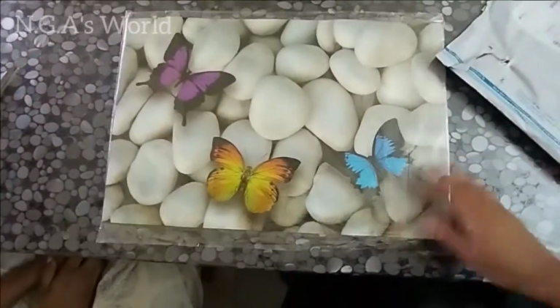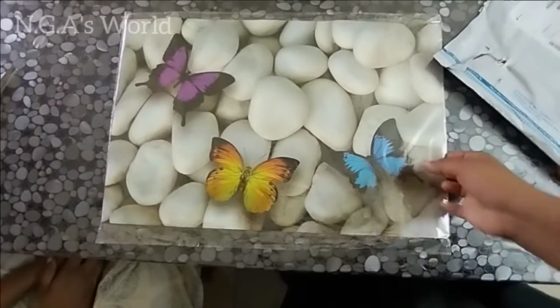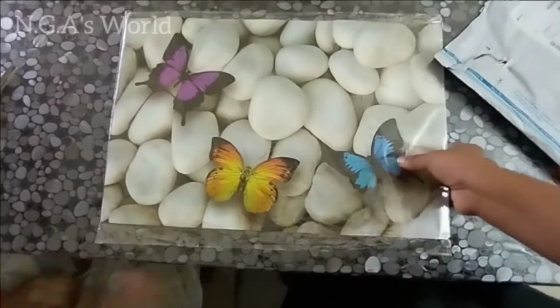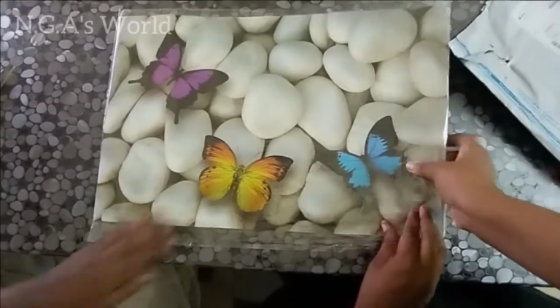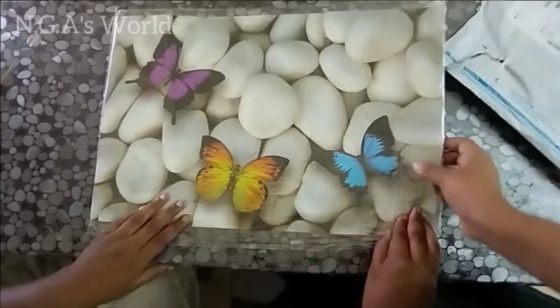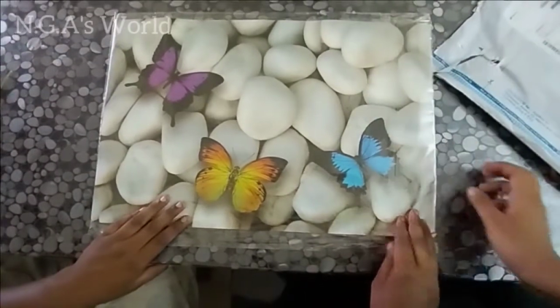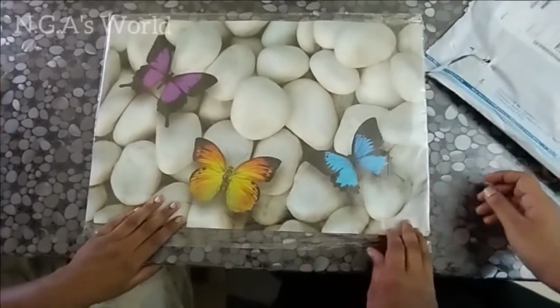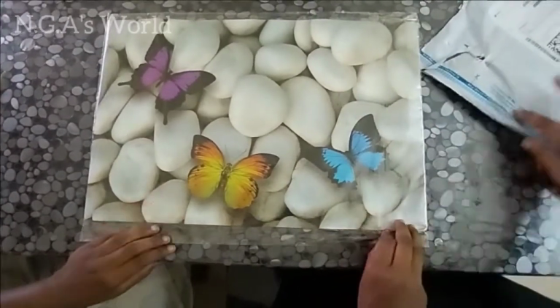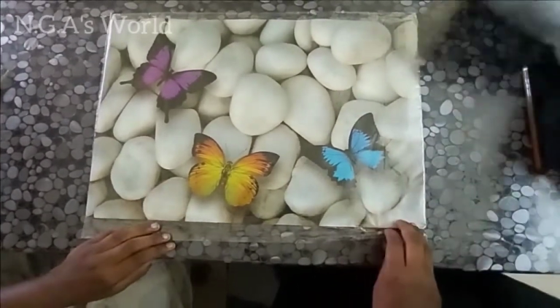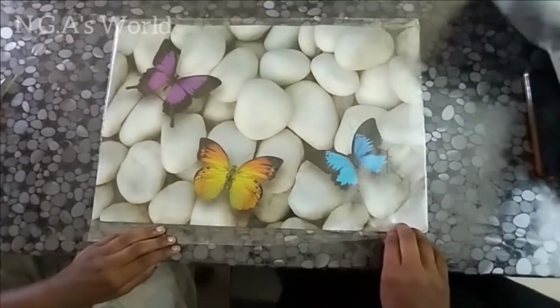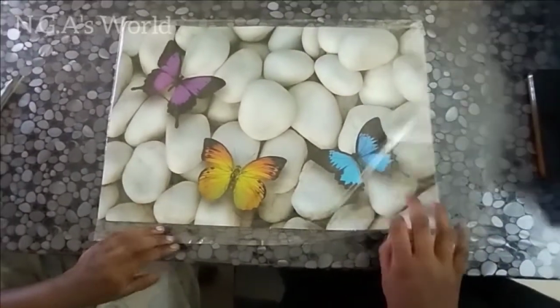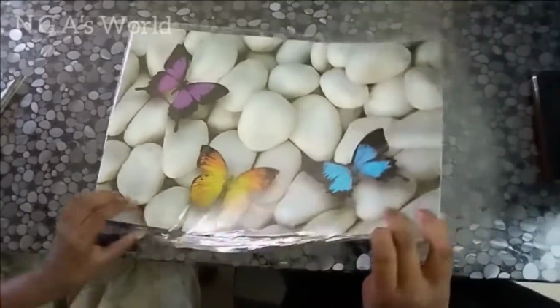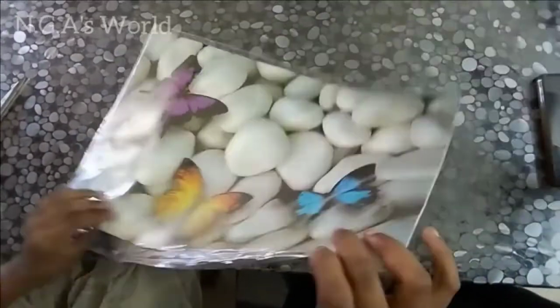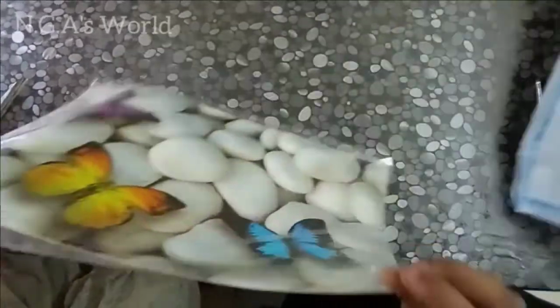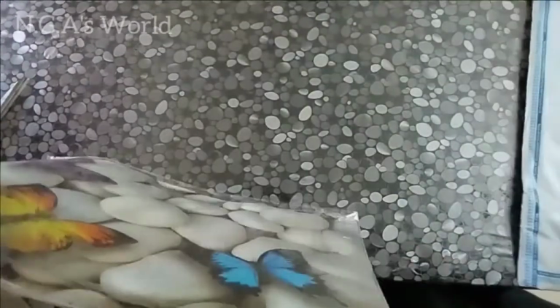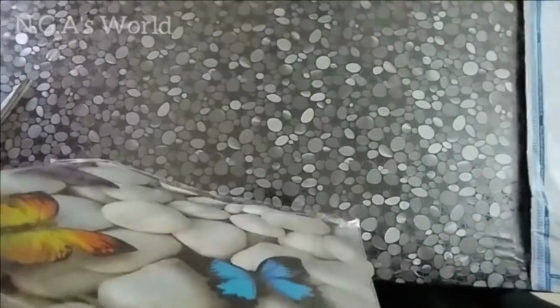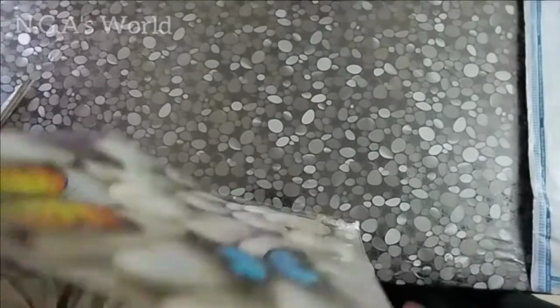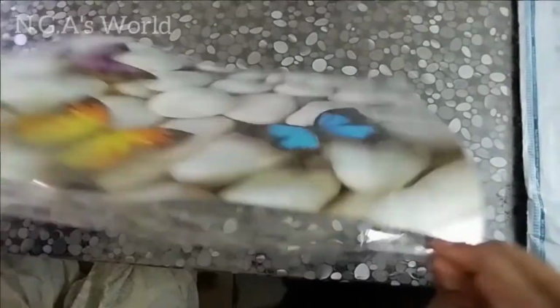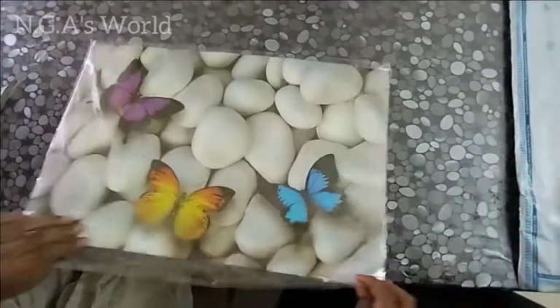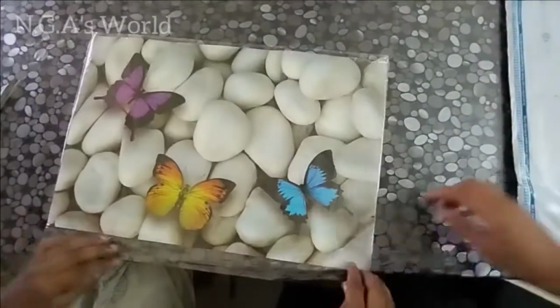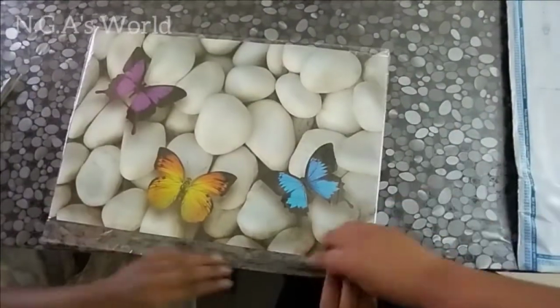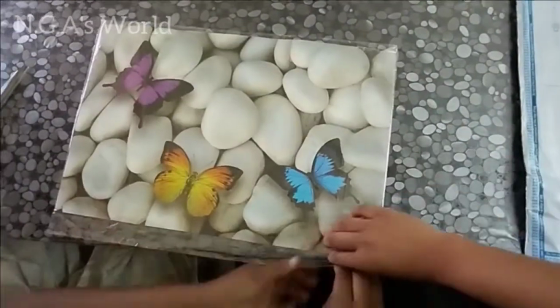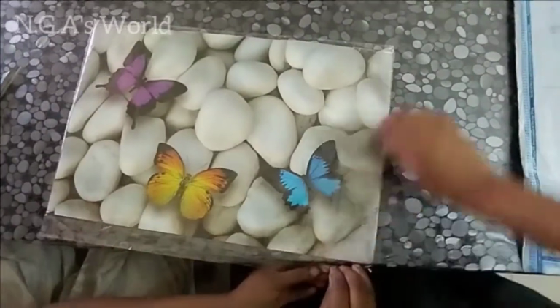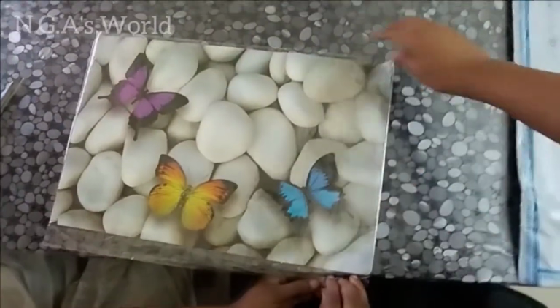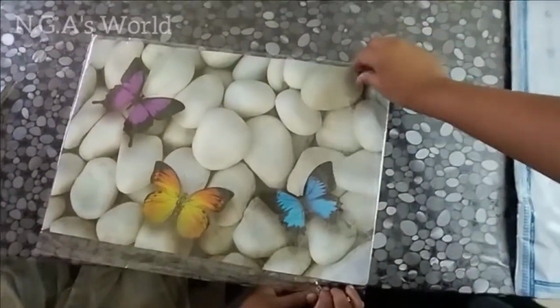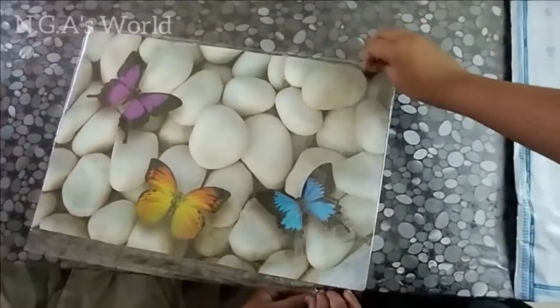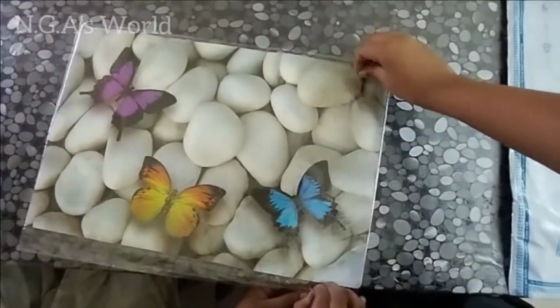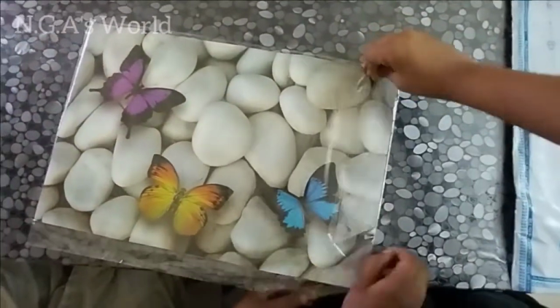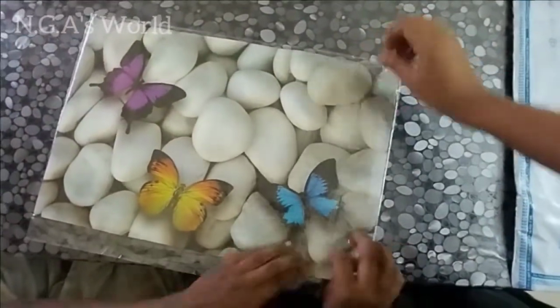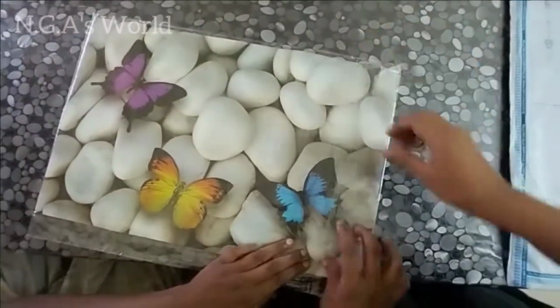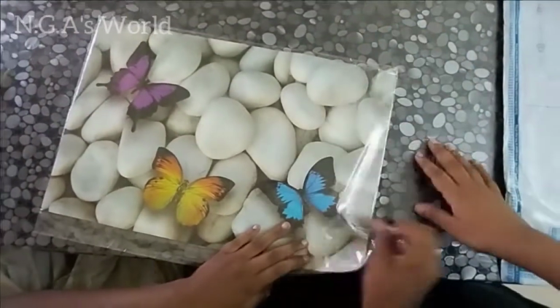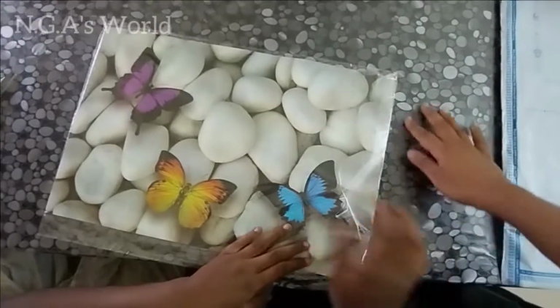This is a 3D design. There are many designs in this brand, but if you want 3D designs, you come to this design. This is a great design.